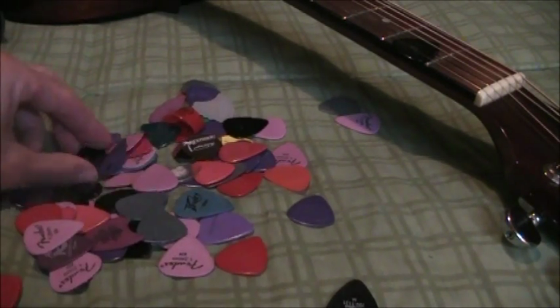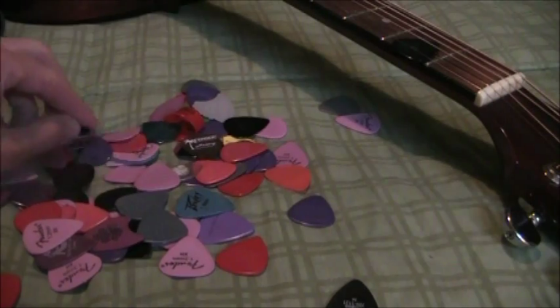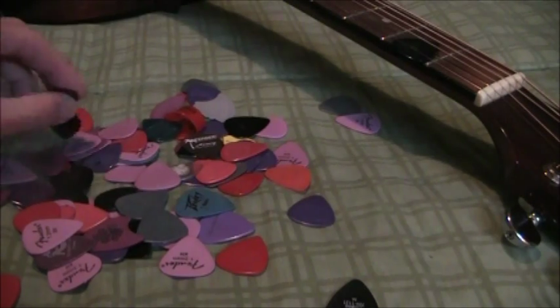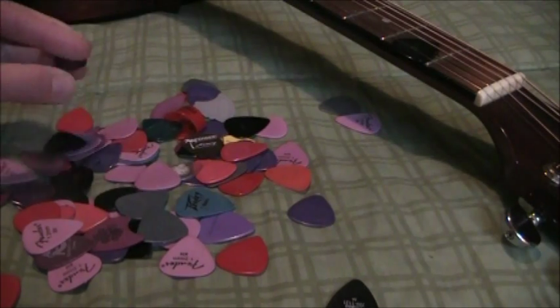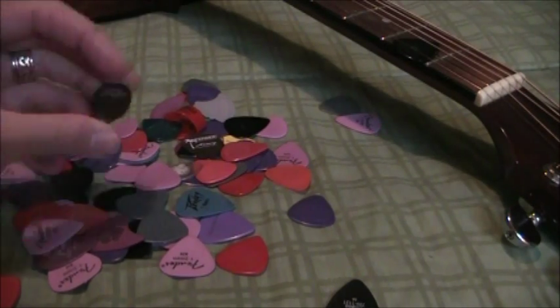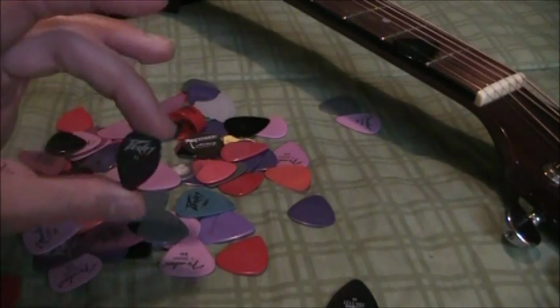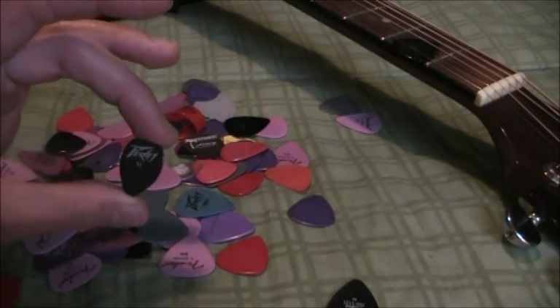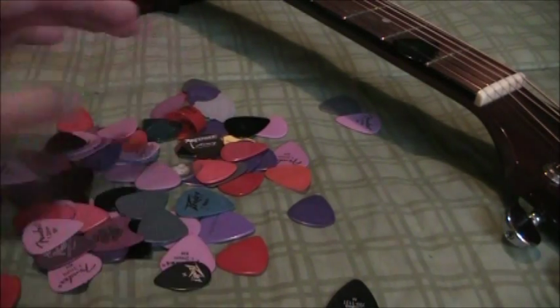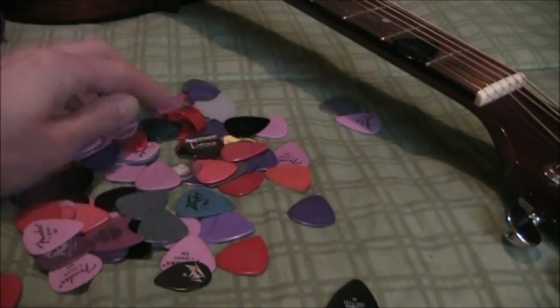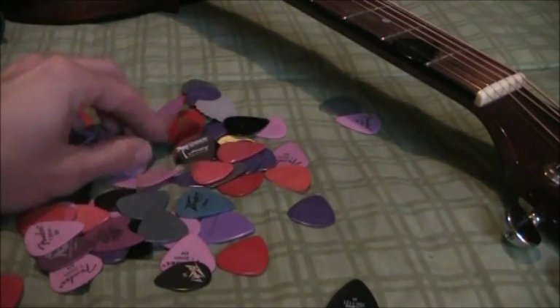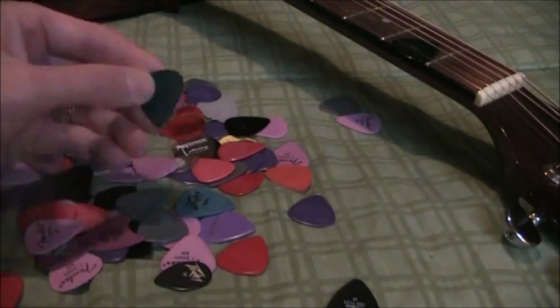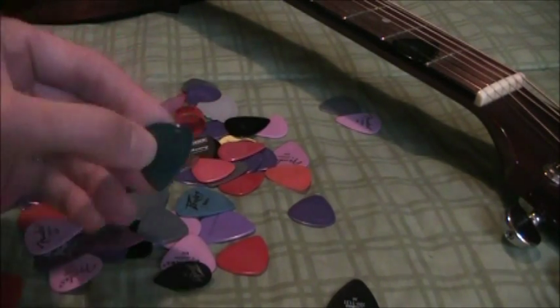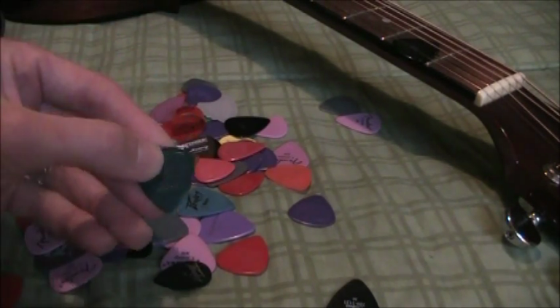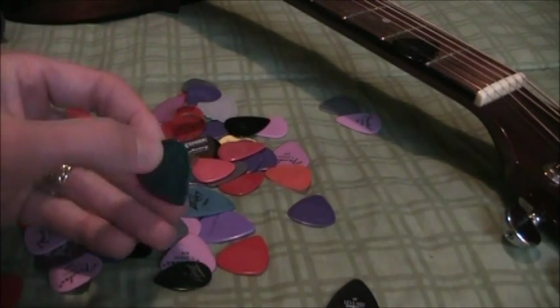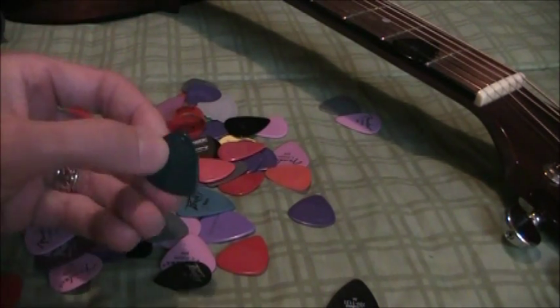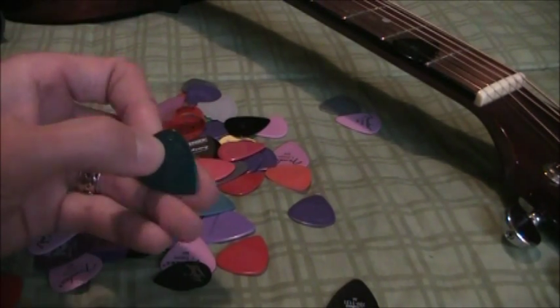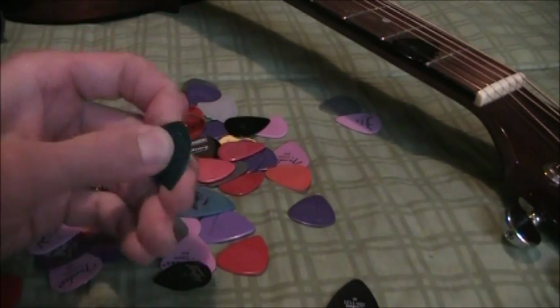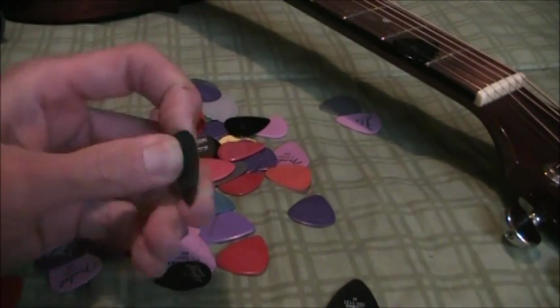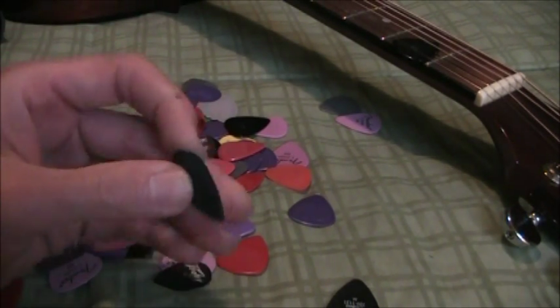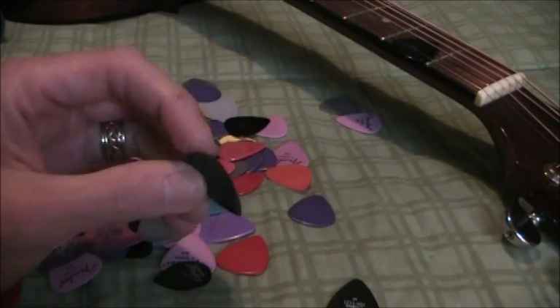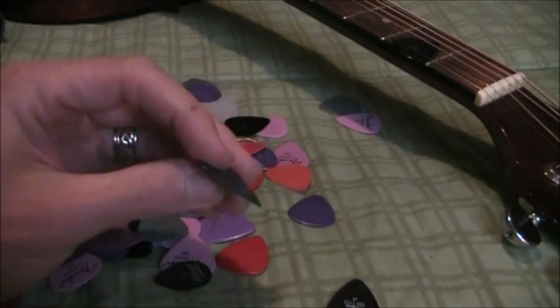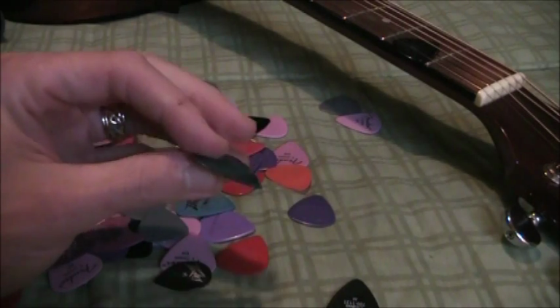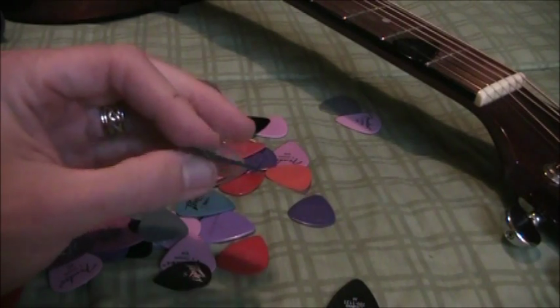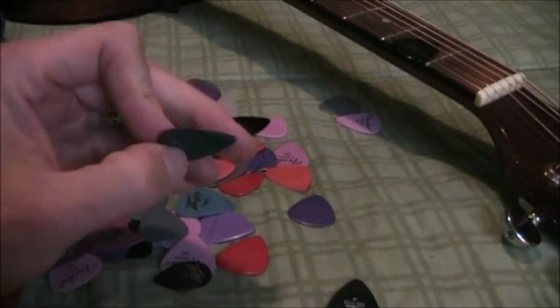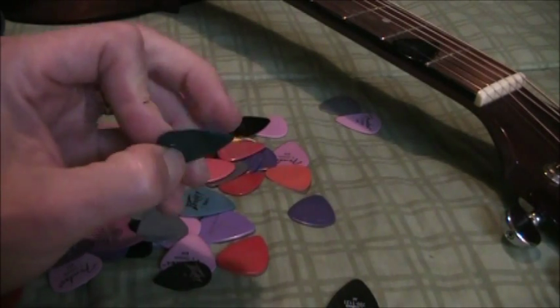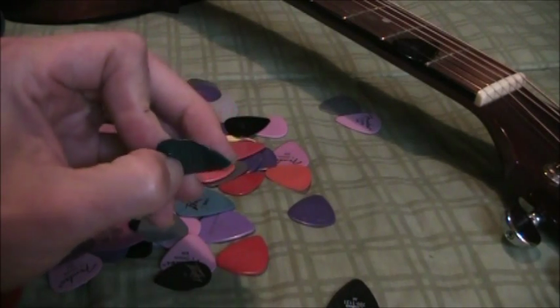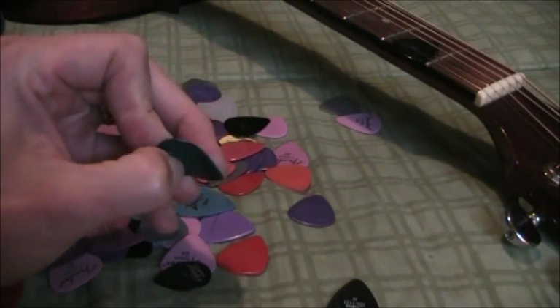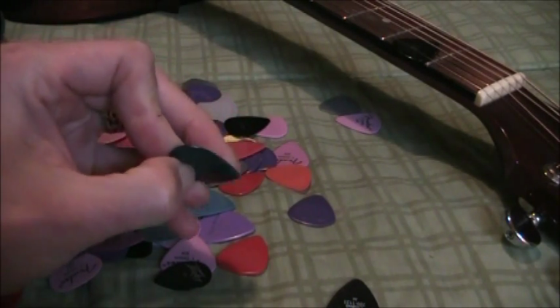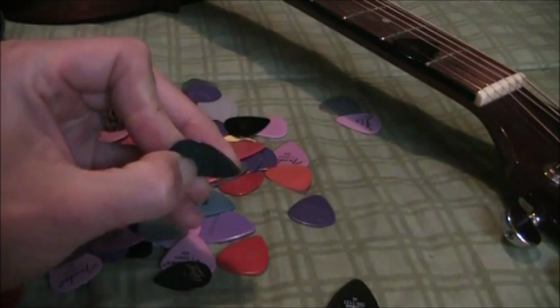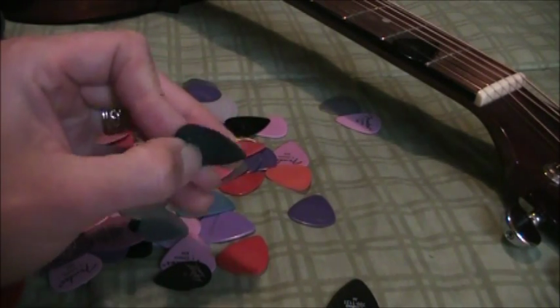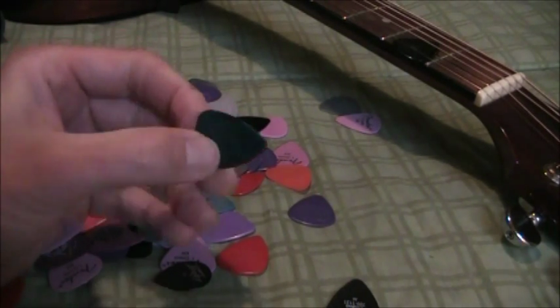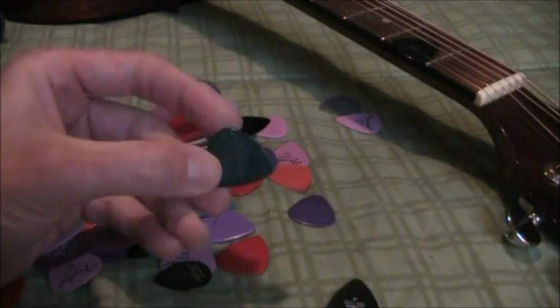Here's another type of small one — this one is a sort of hinged pick with a soft spot in the middle. Again, more of a gimmick than anything else.